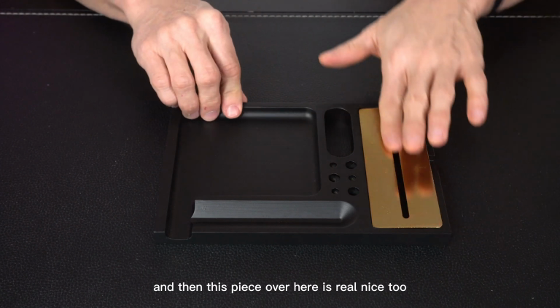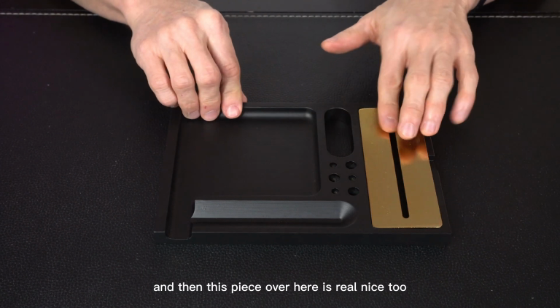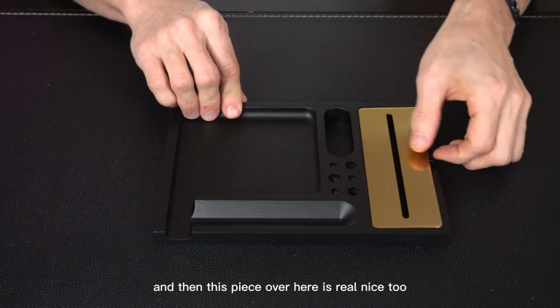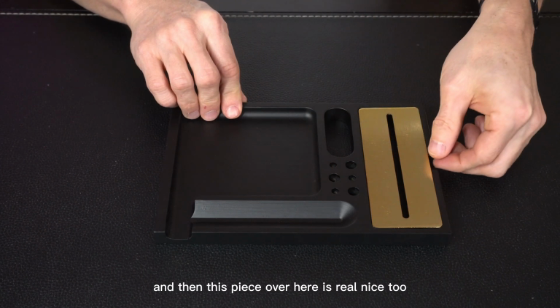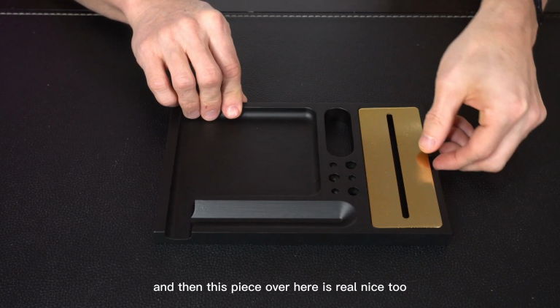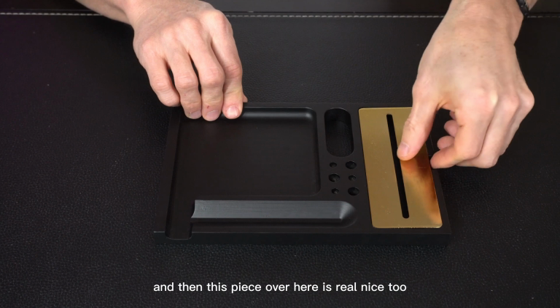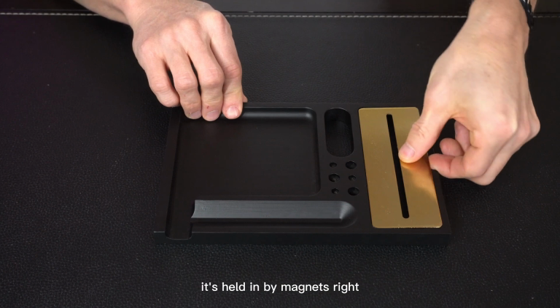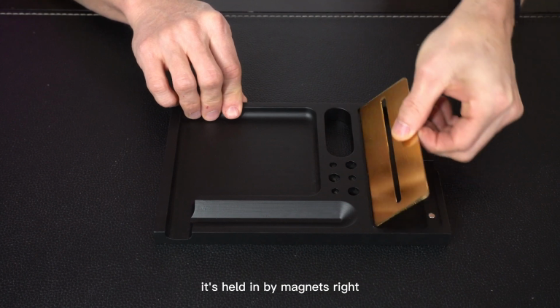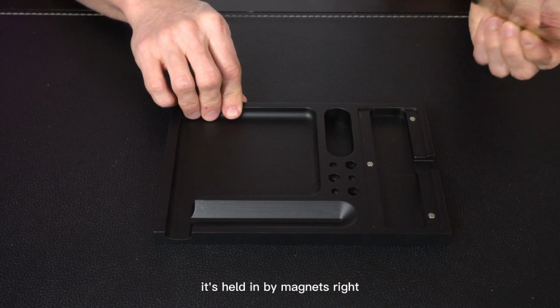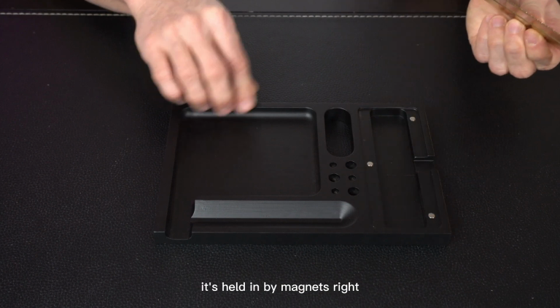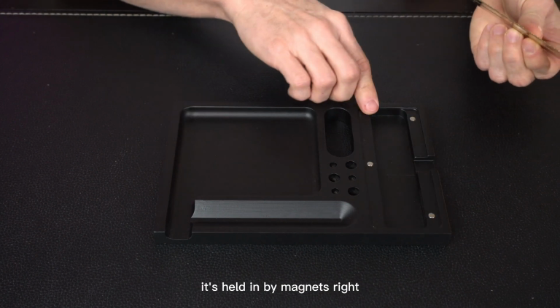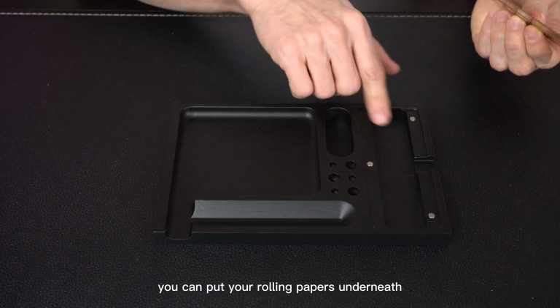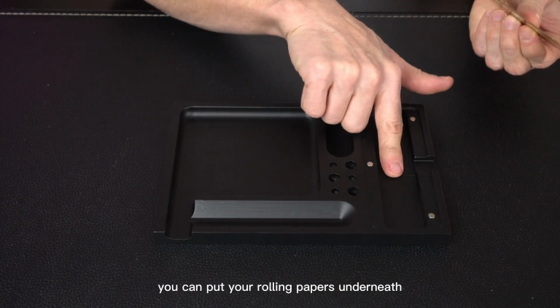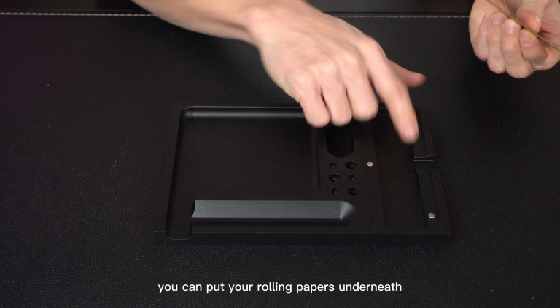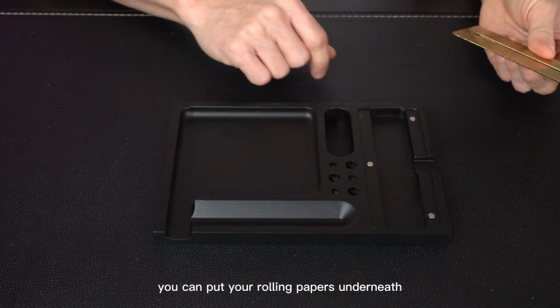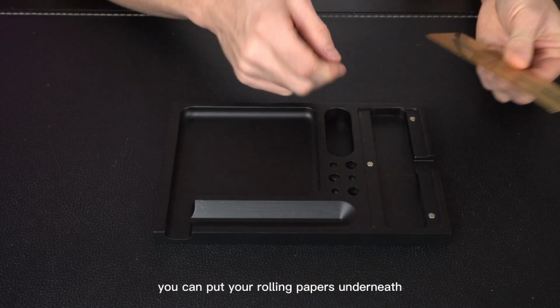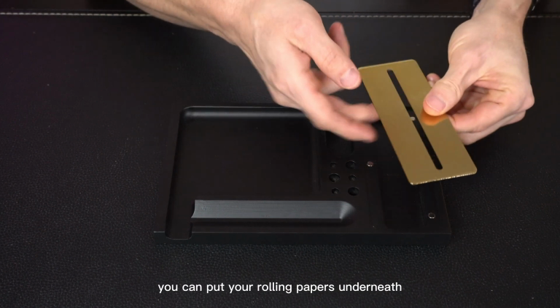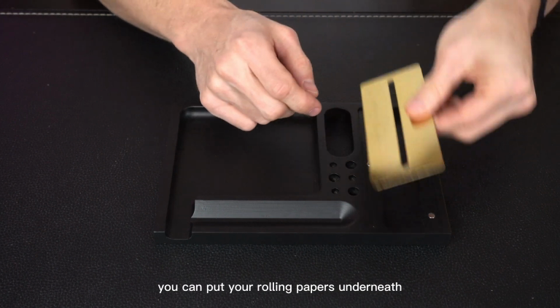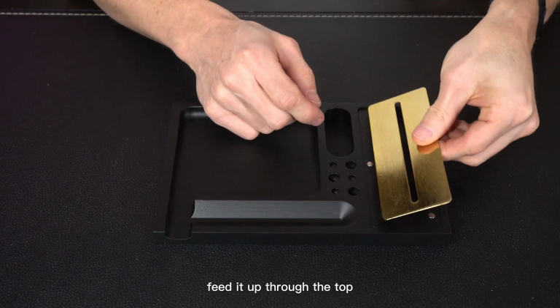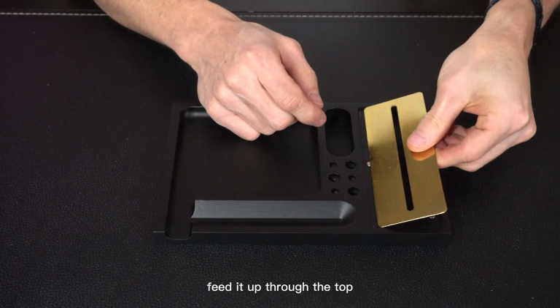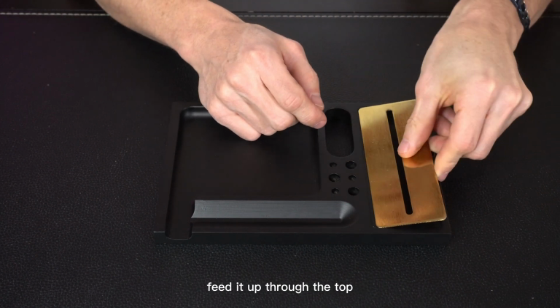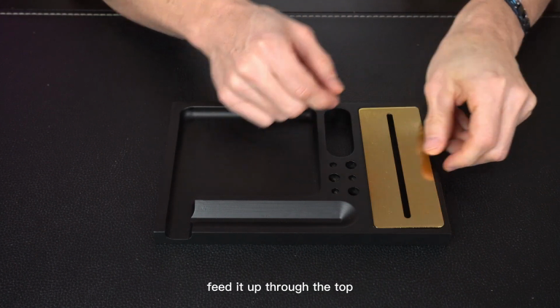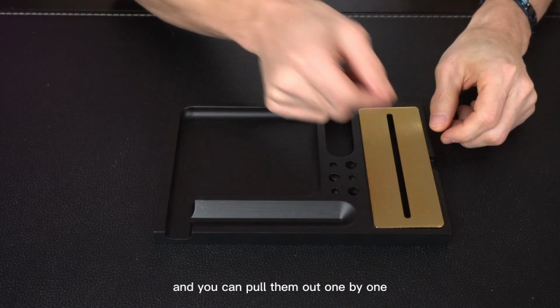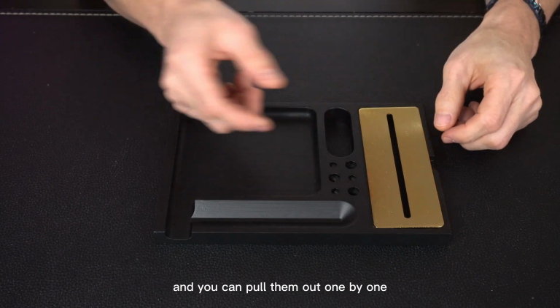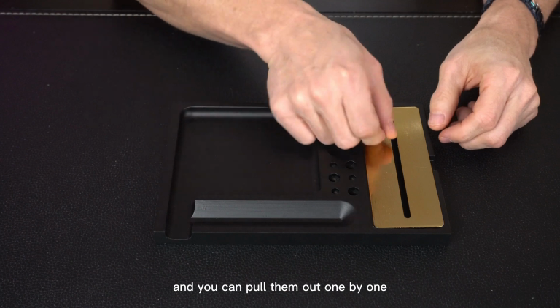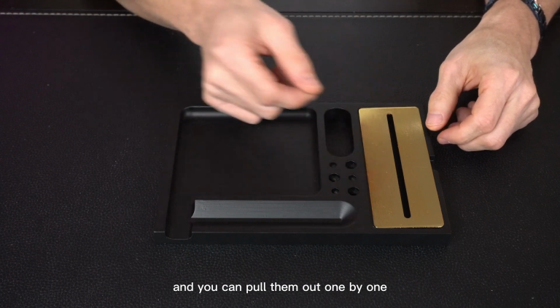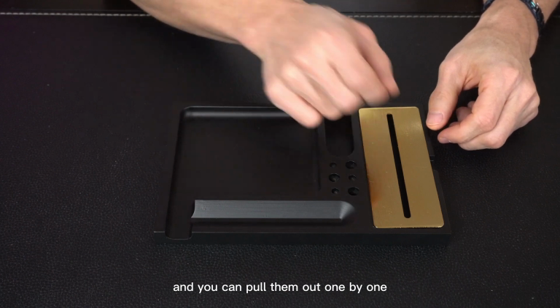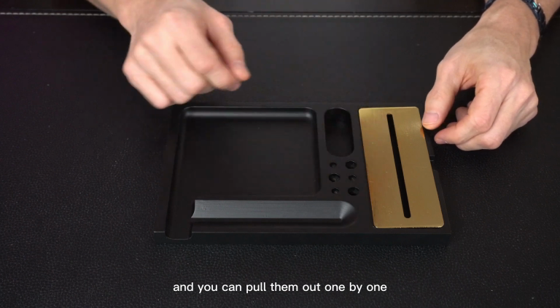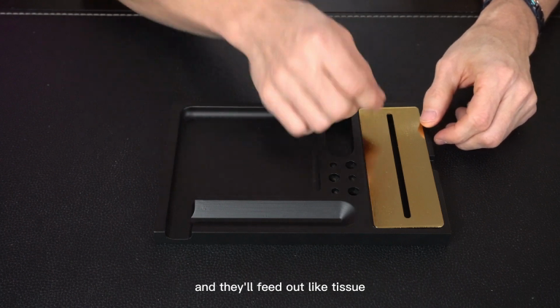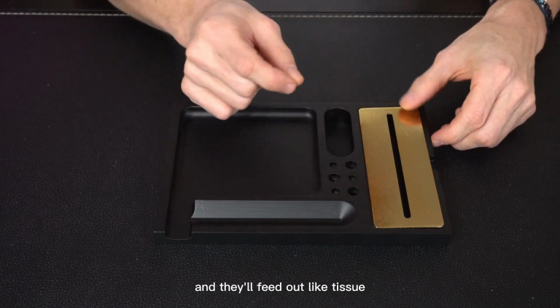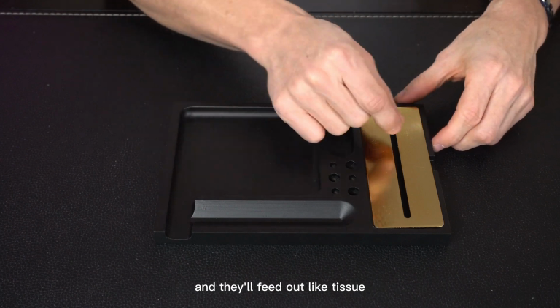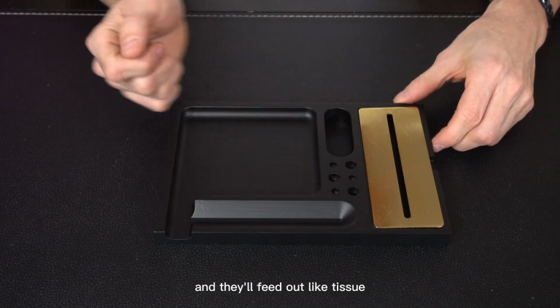This piece over here is real nice too. It's held in by magnets. You can put your rolling papers underneath, feed them up through the top, and pull them out one by one — they'll feed out like tissue.